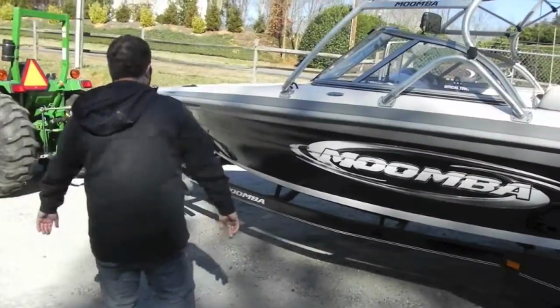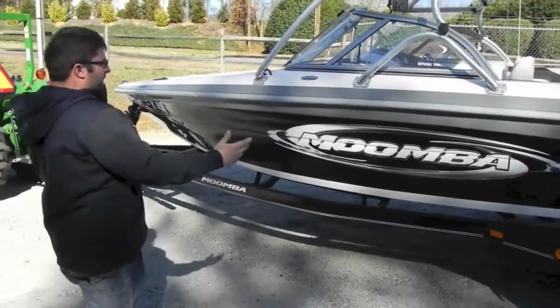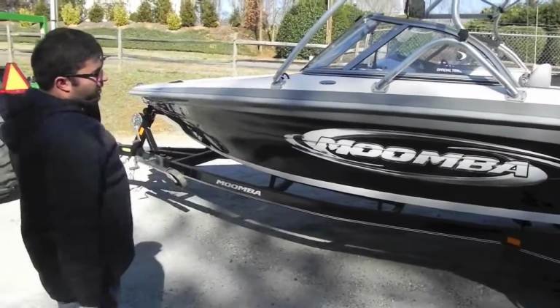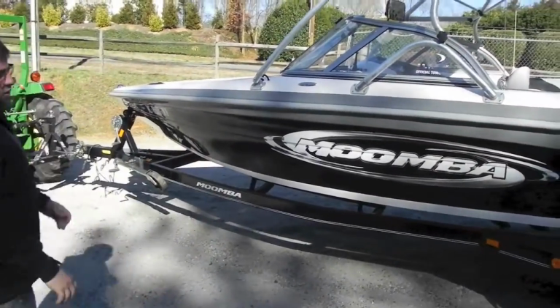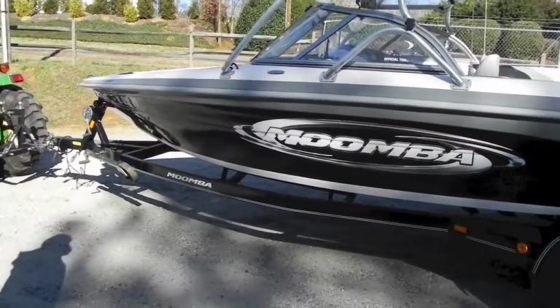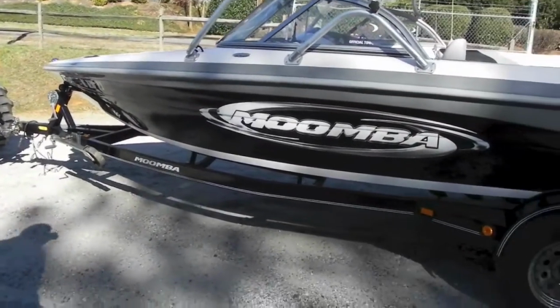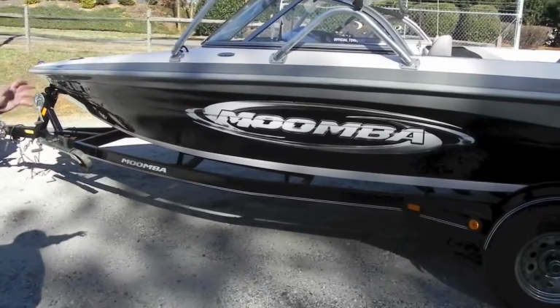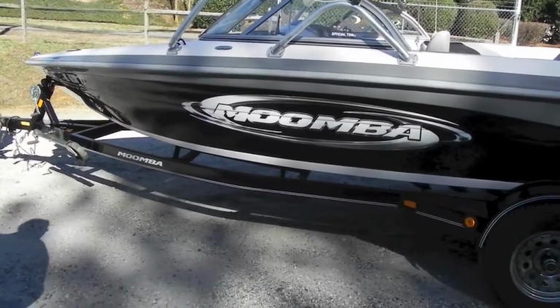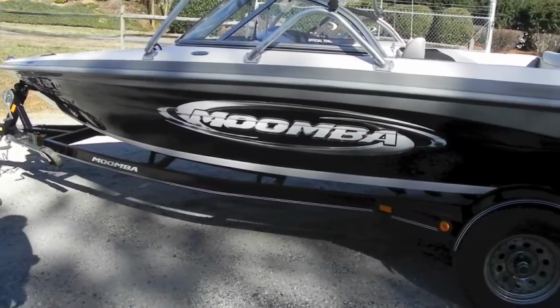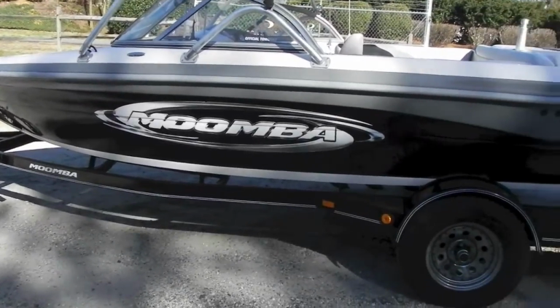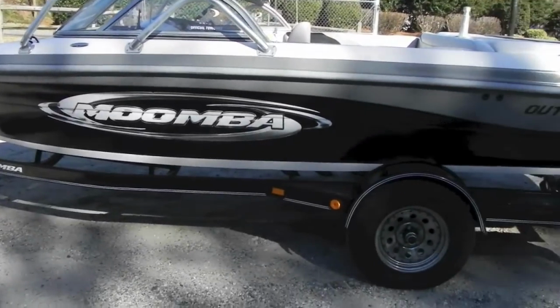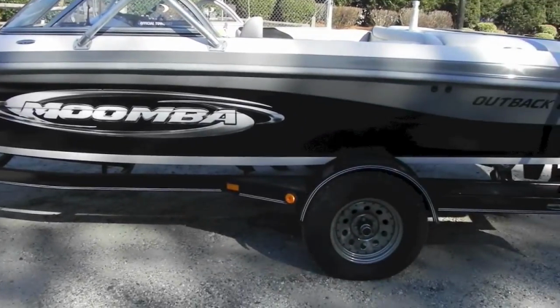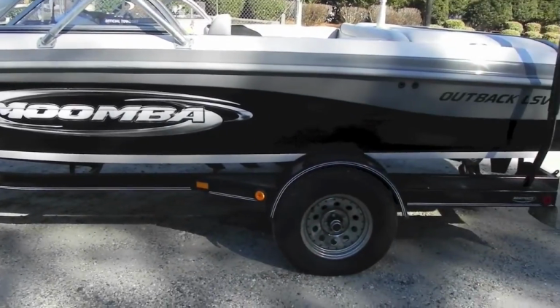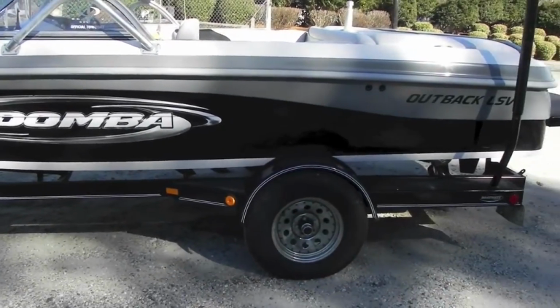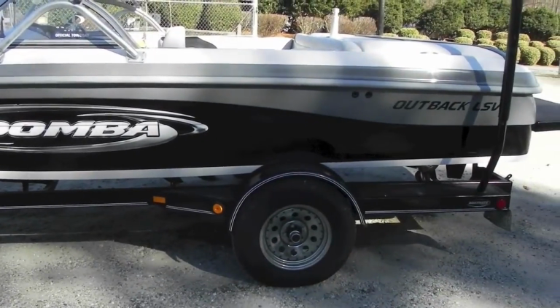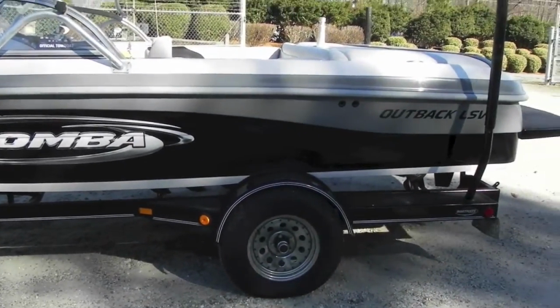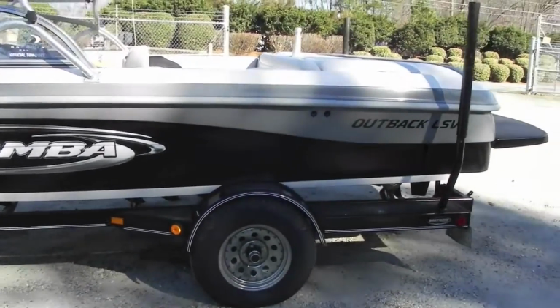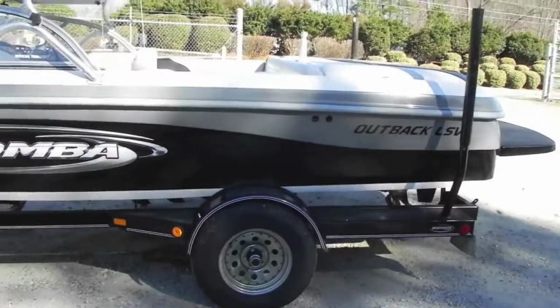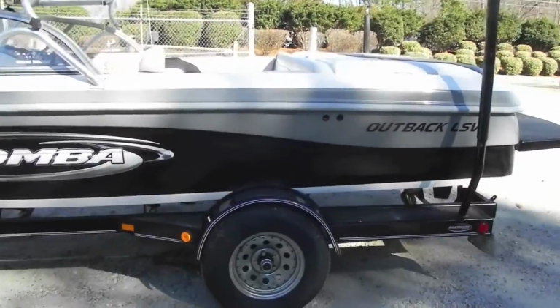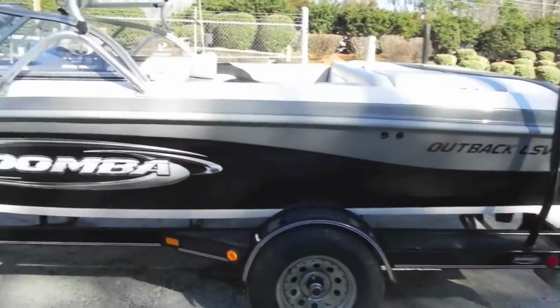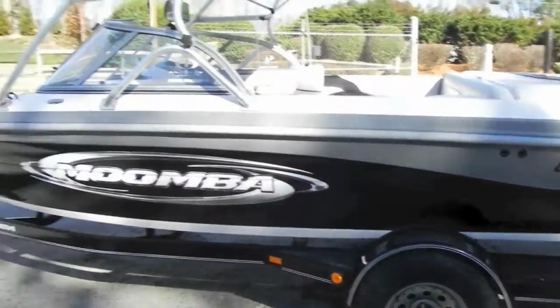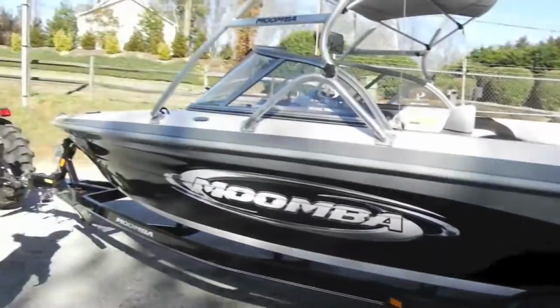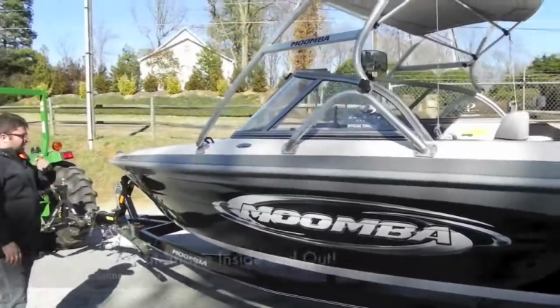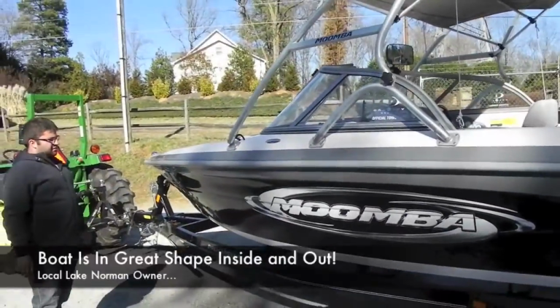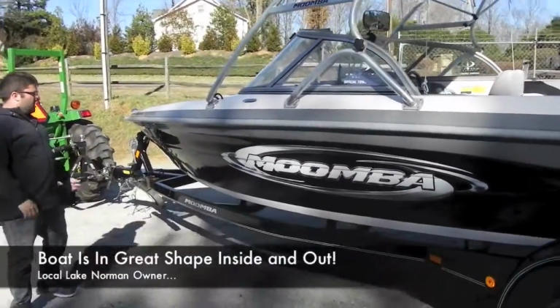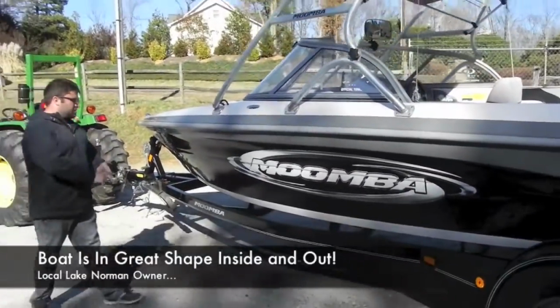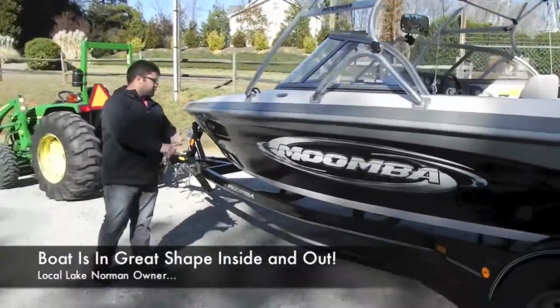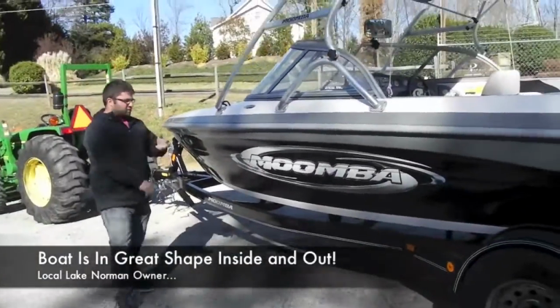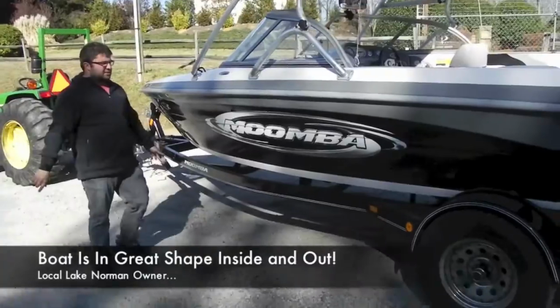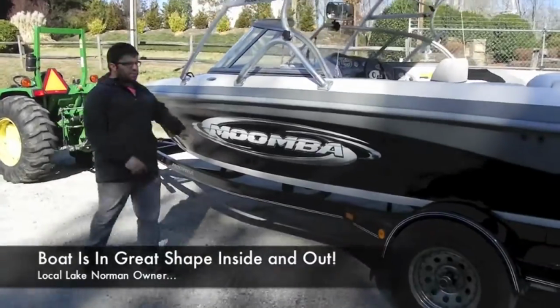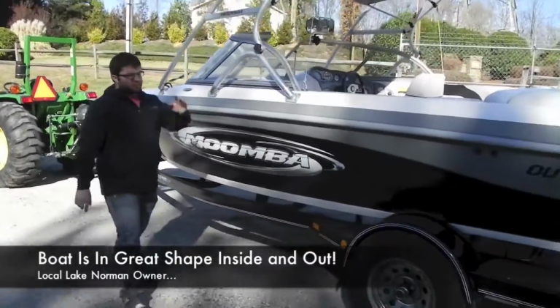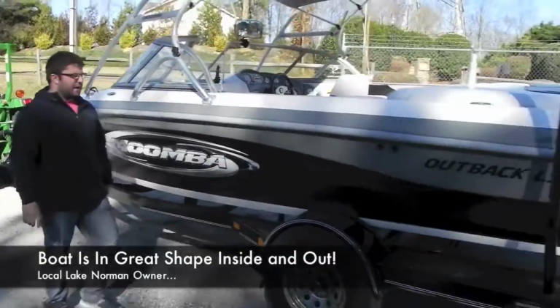It's got 200 hours on it, factory Boatmate trailer. Outside's nice and clean — no scuffs, scrapes, scratches, anything major to talk about.